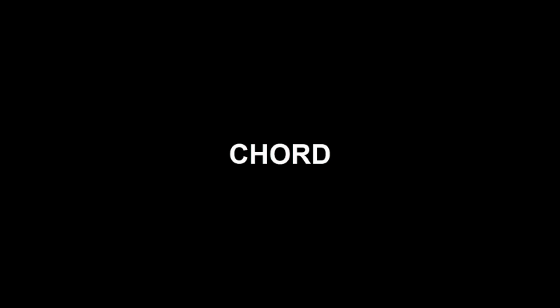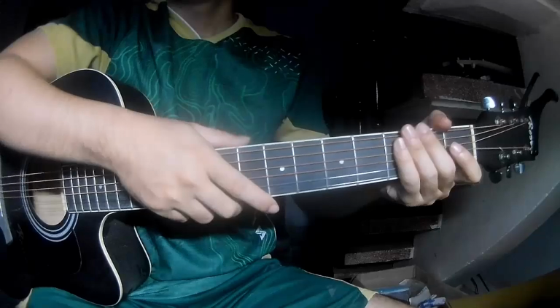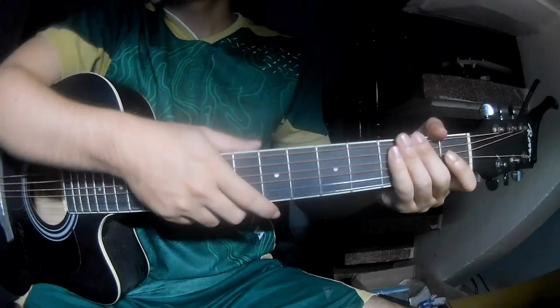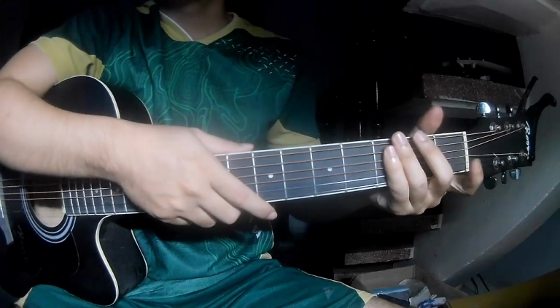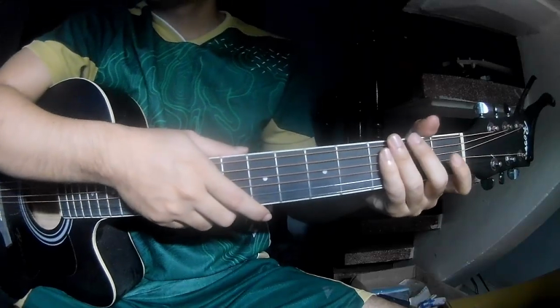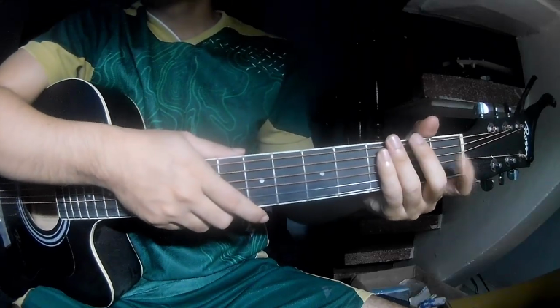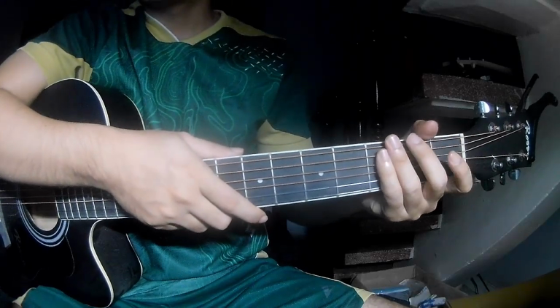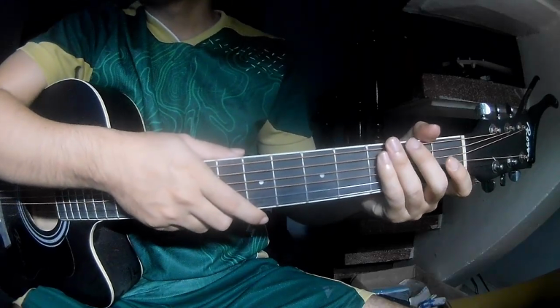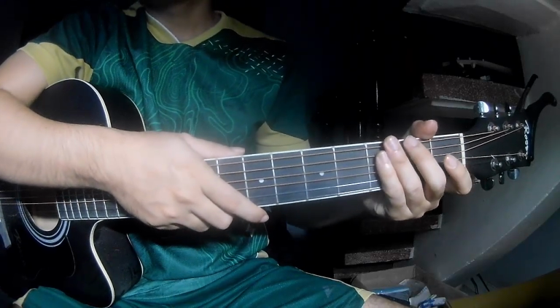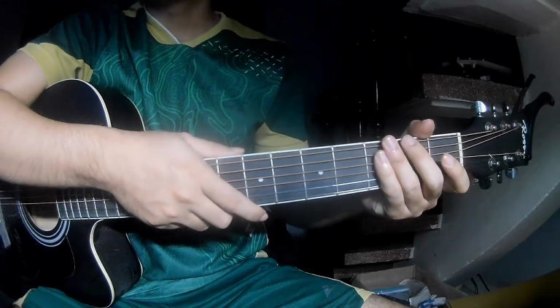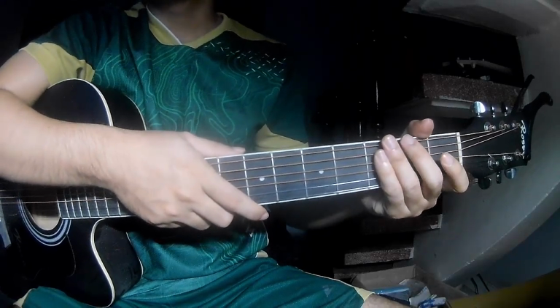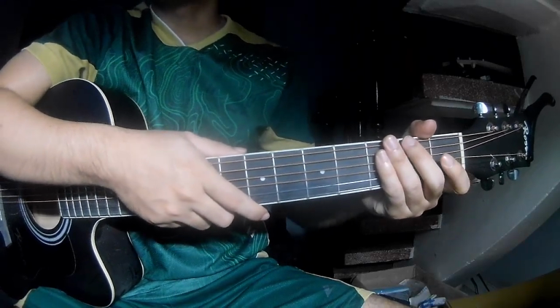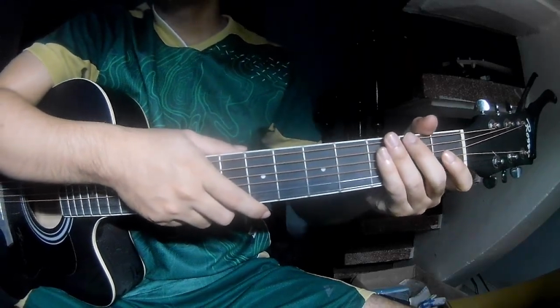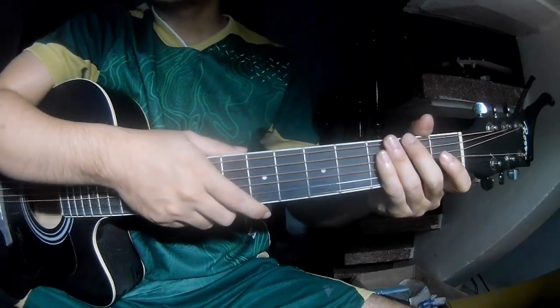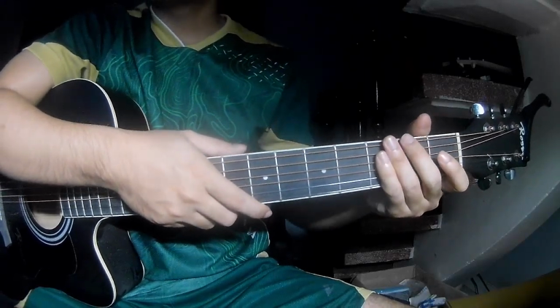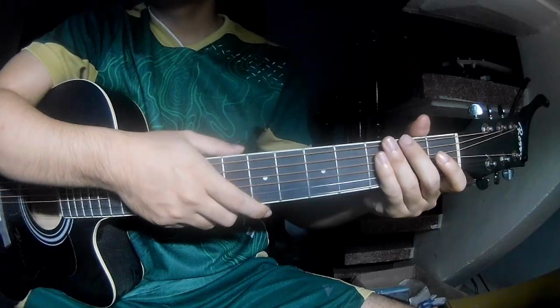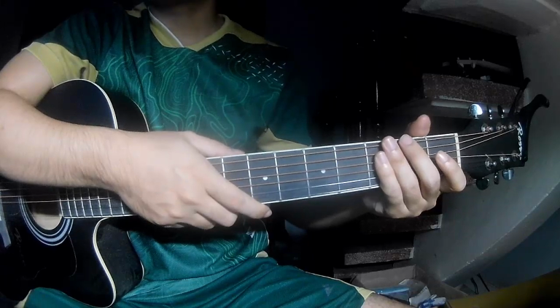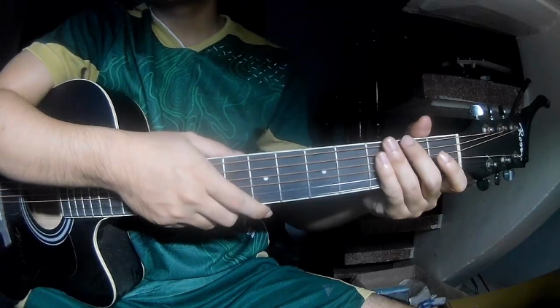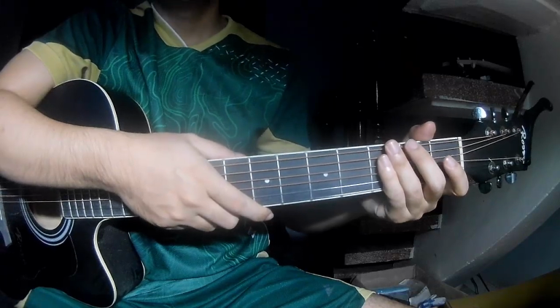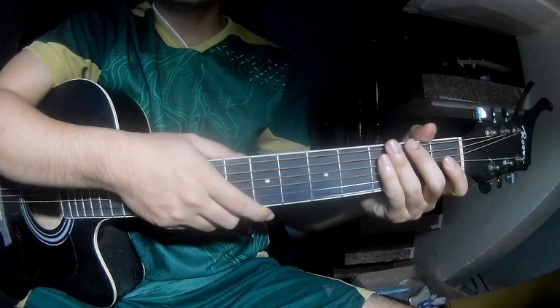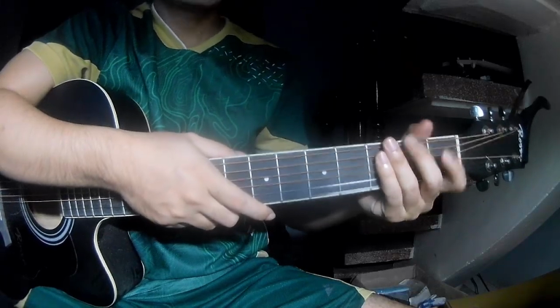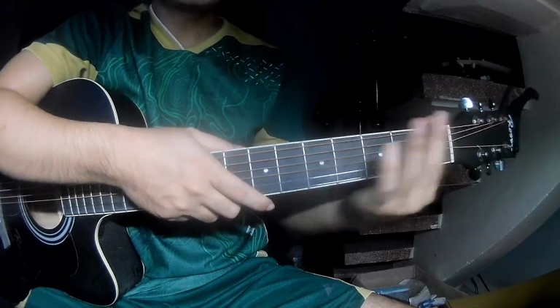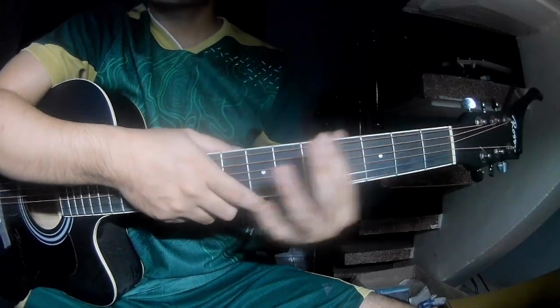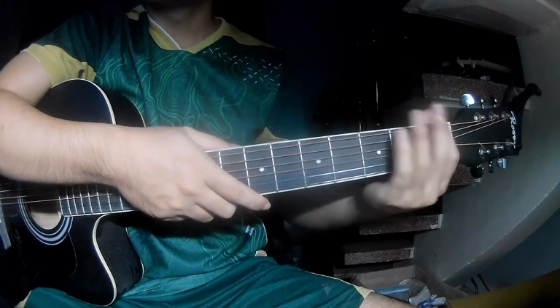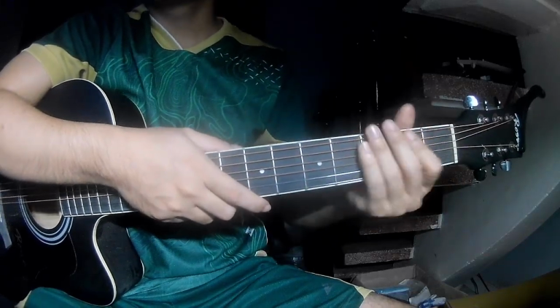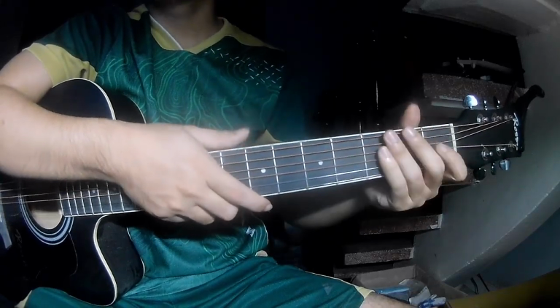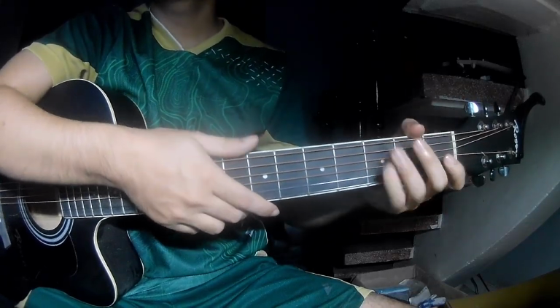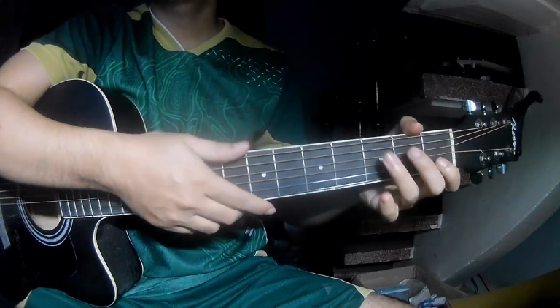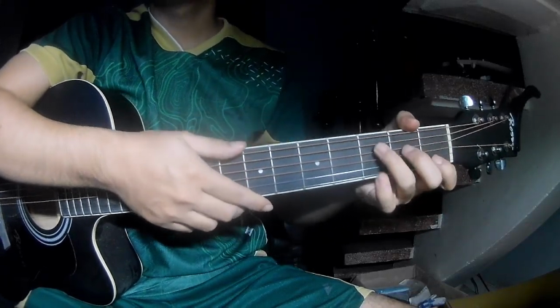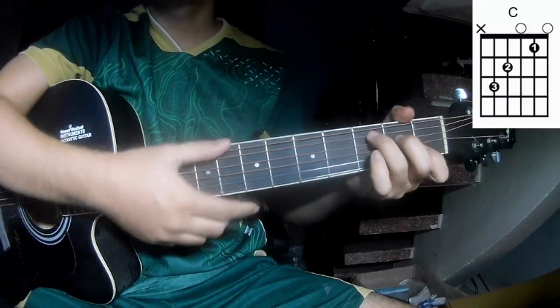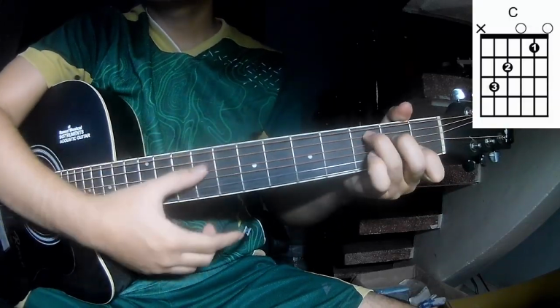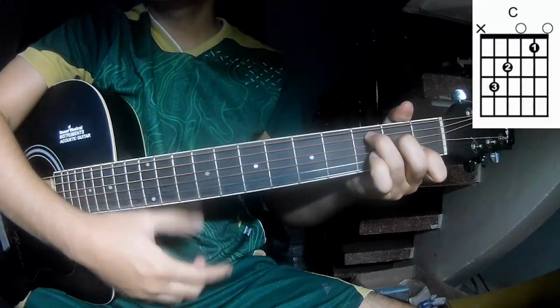Hi everyone, today we see how to play Santa Tell Me by Ariana Grande. First, just don't use cable, they call this song. First,